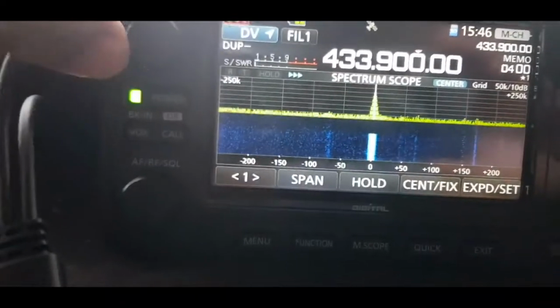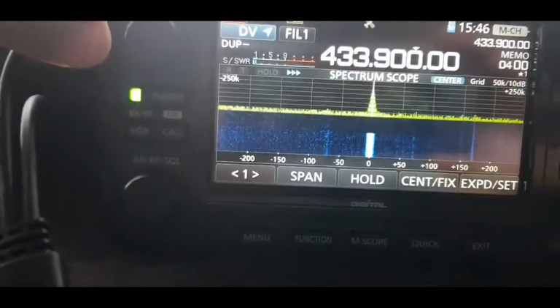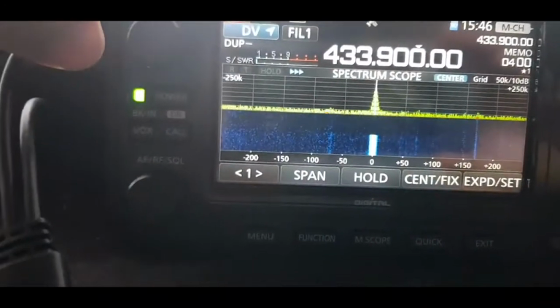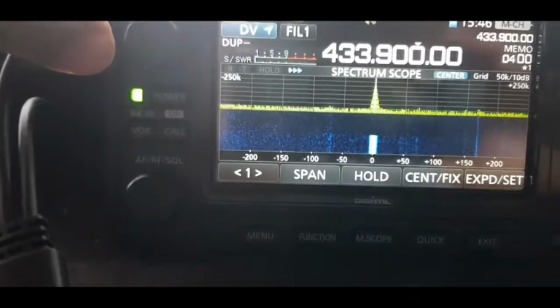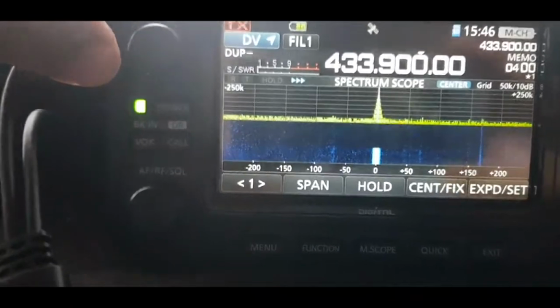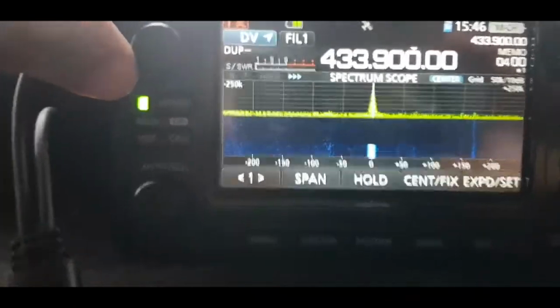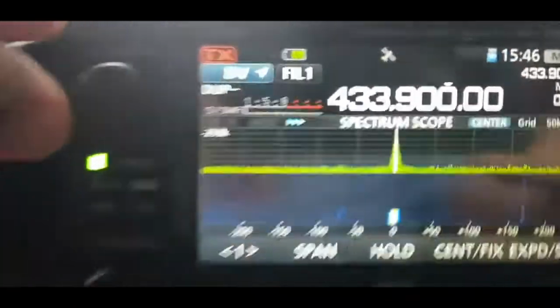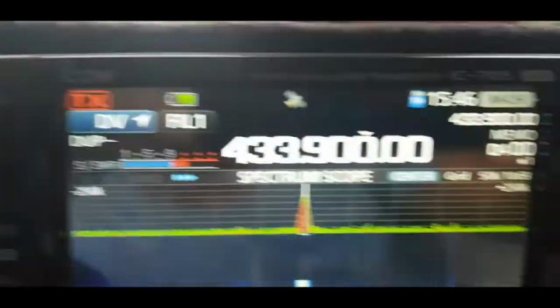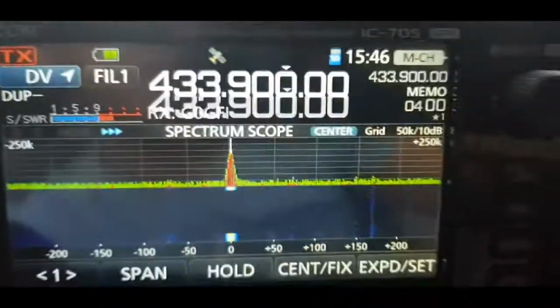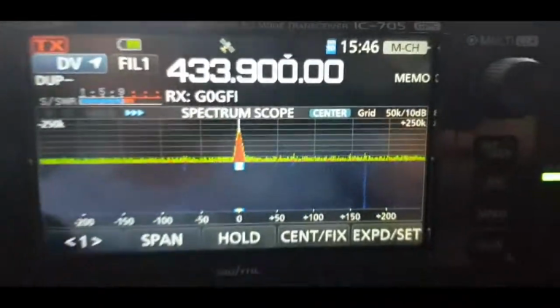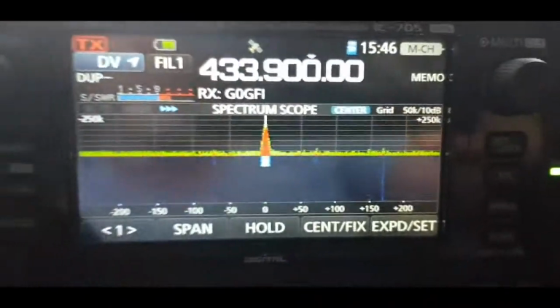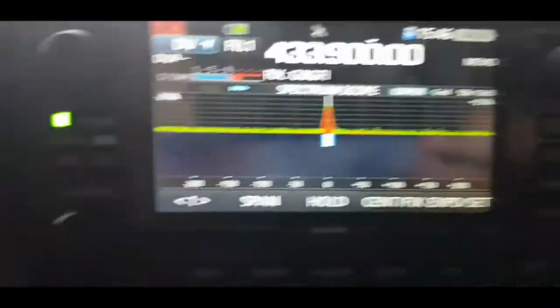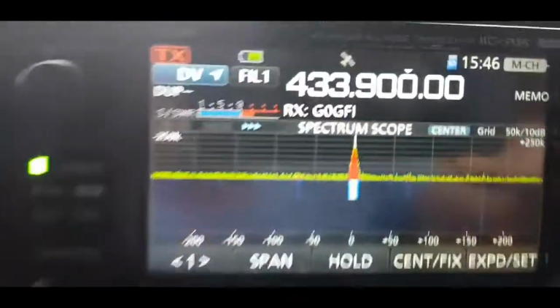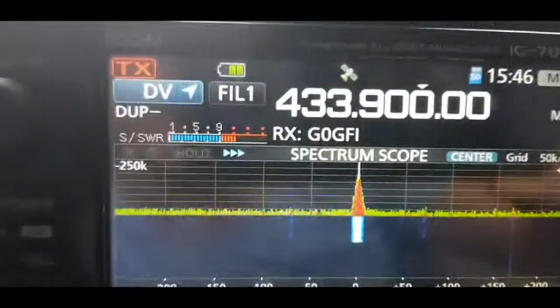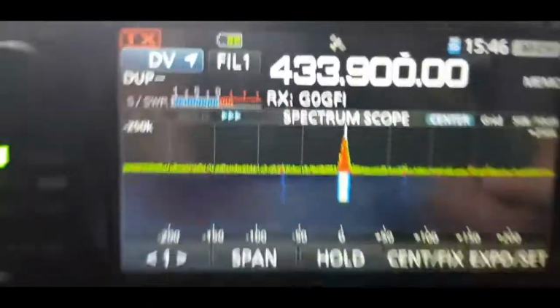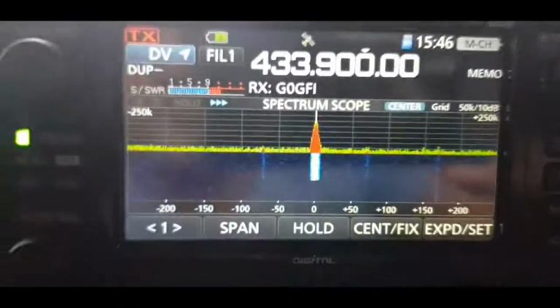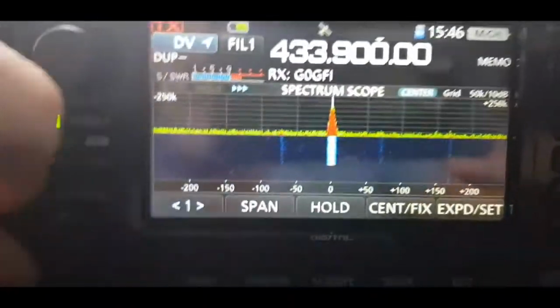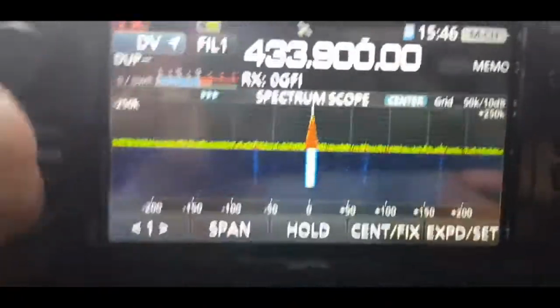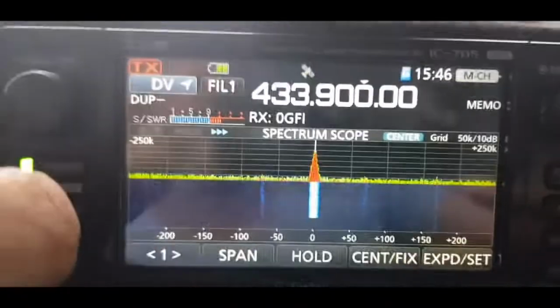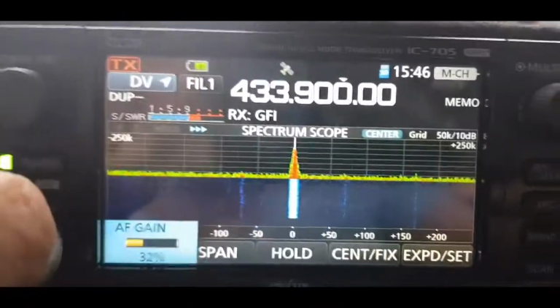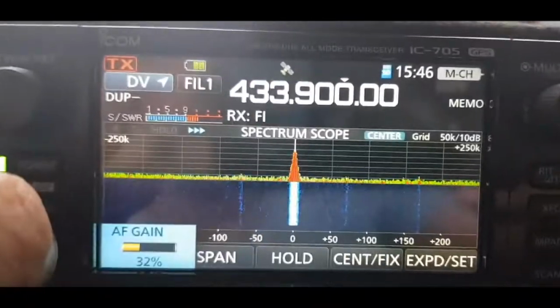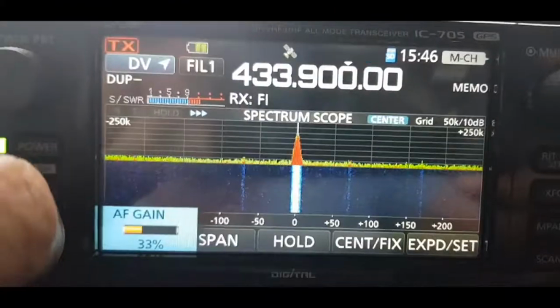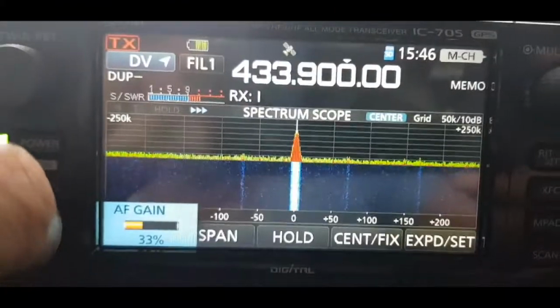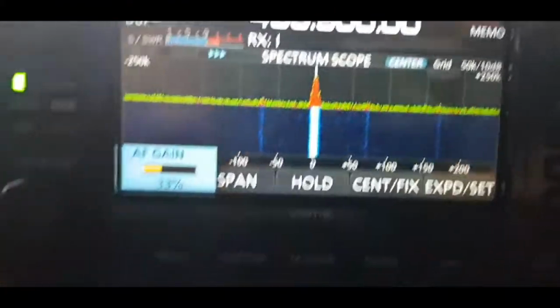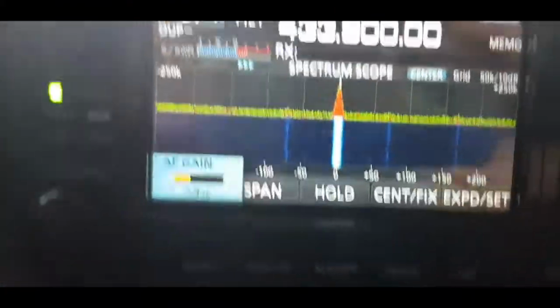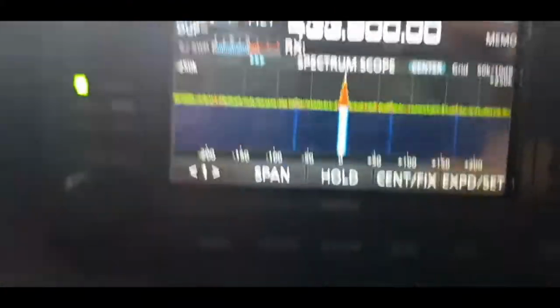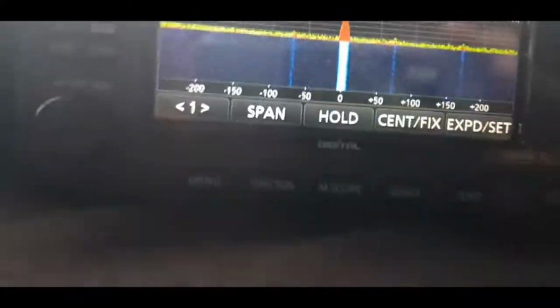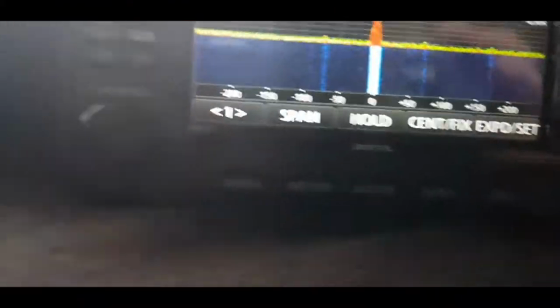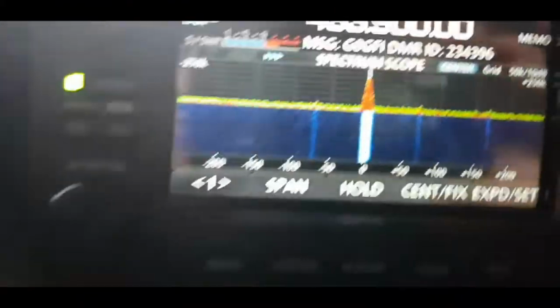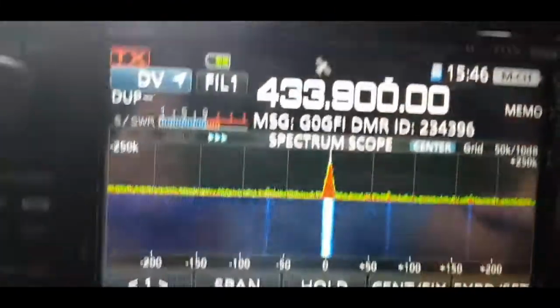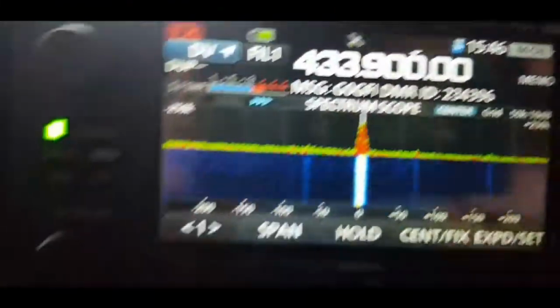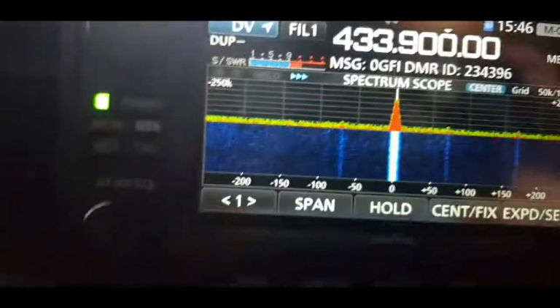We're at 3:46, still going strong, 2 bars showing. Still listening, Talk Group 91.